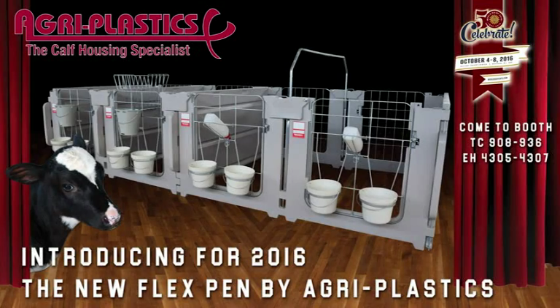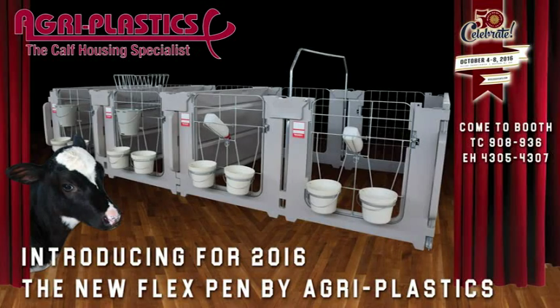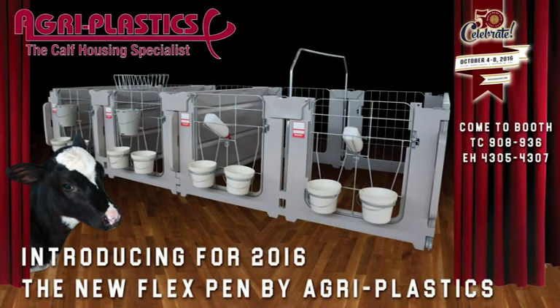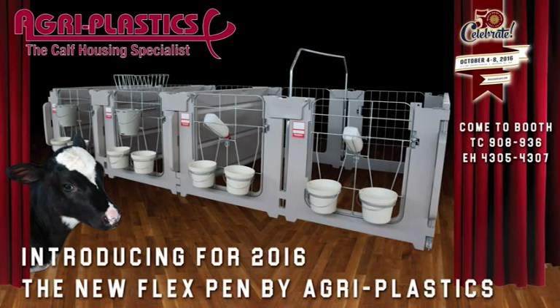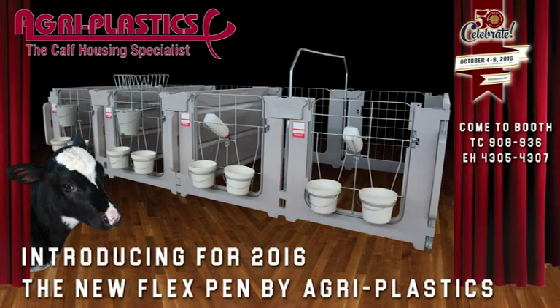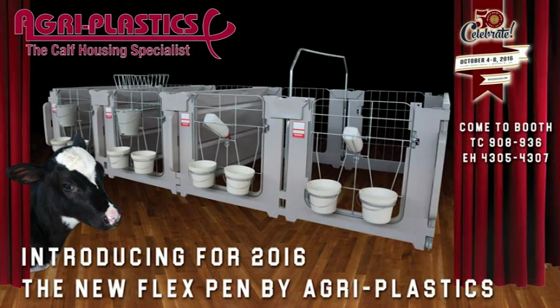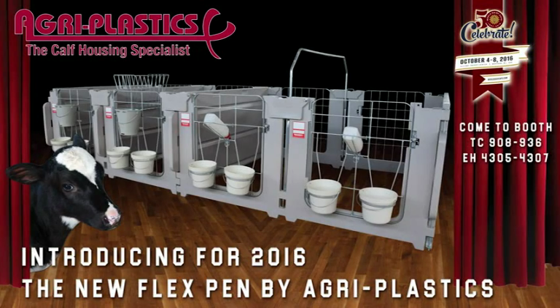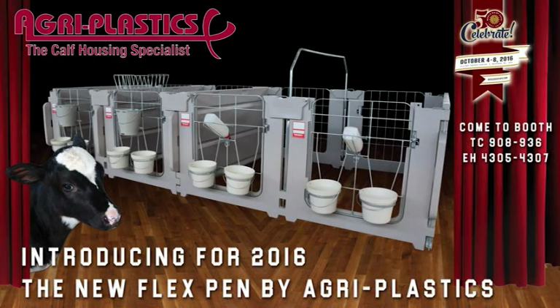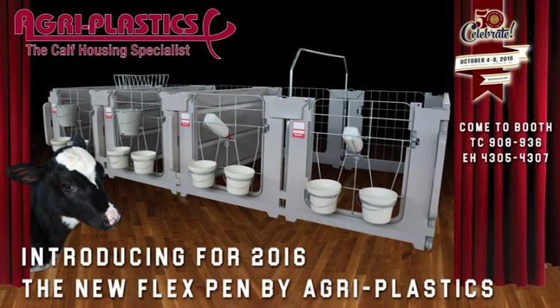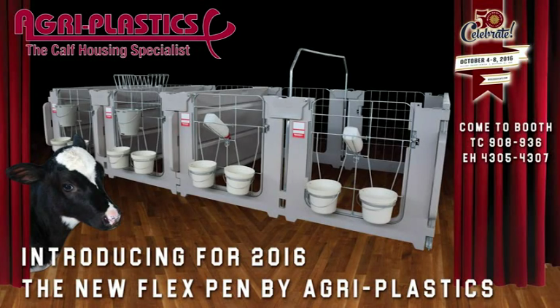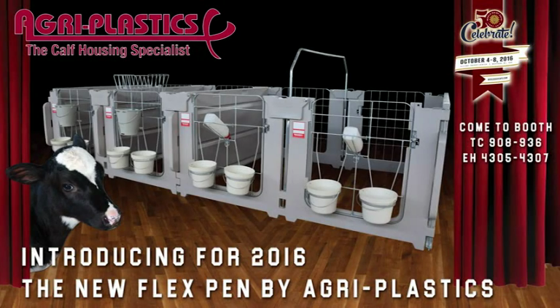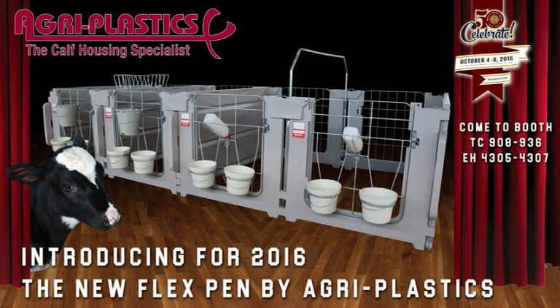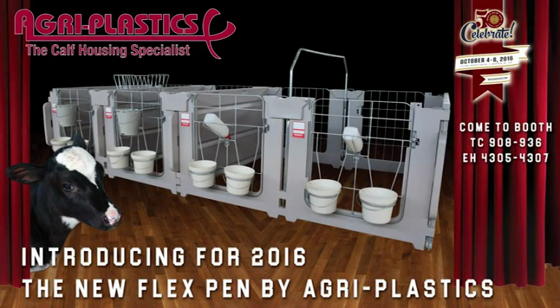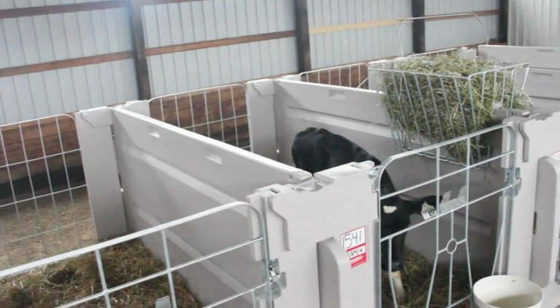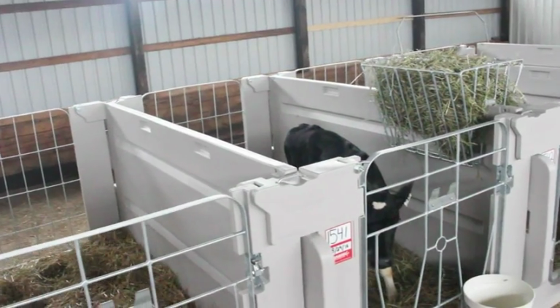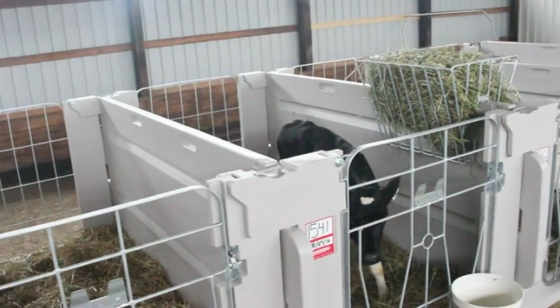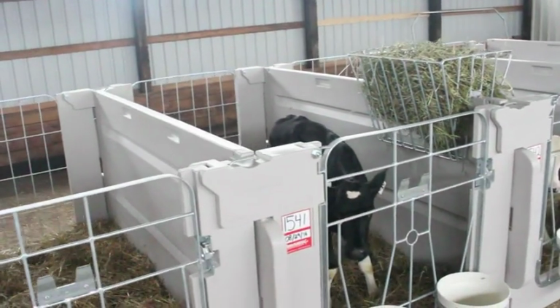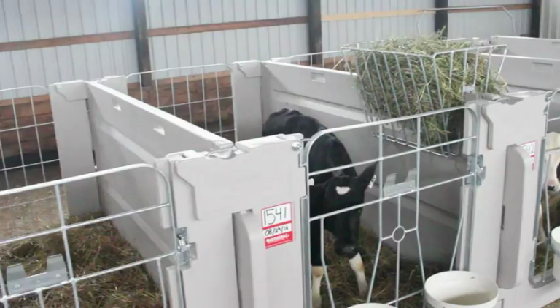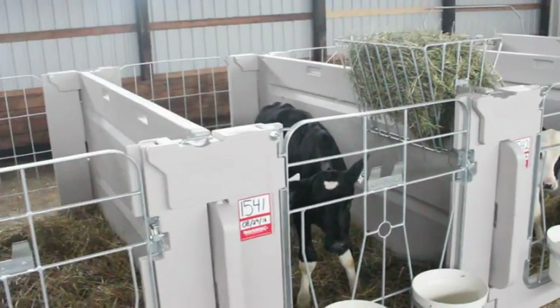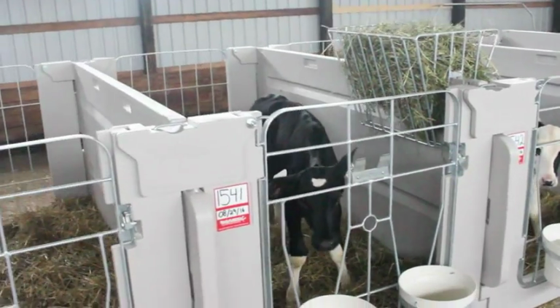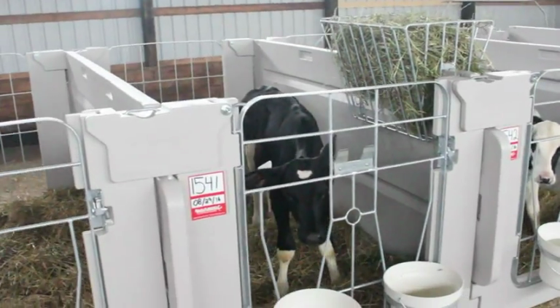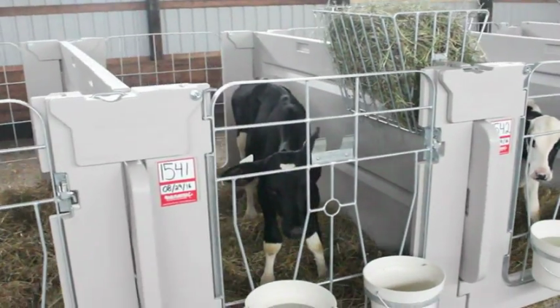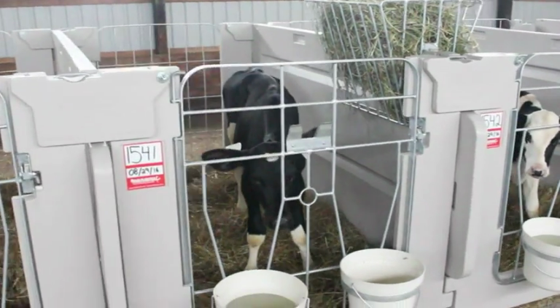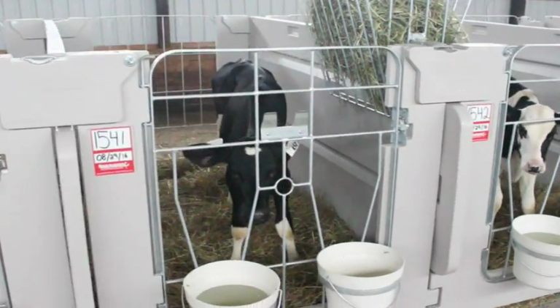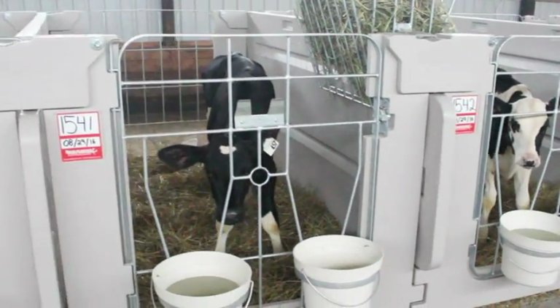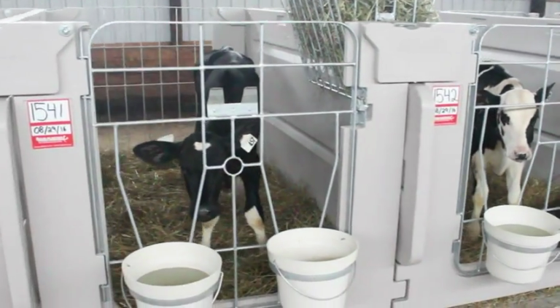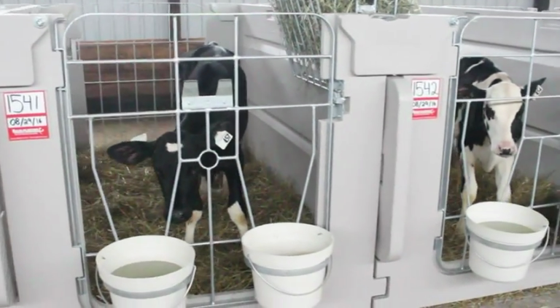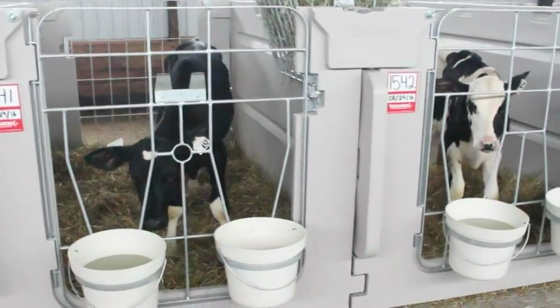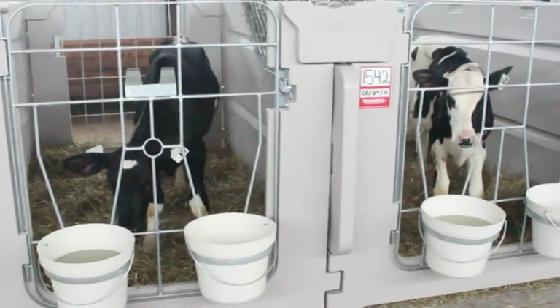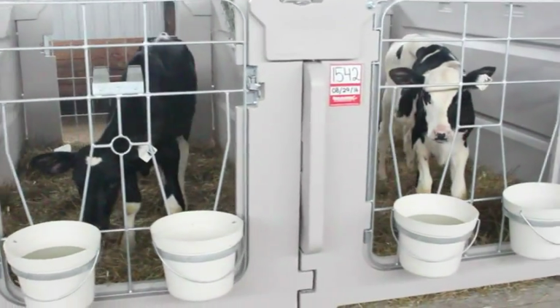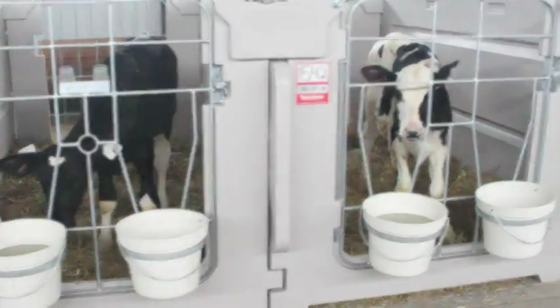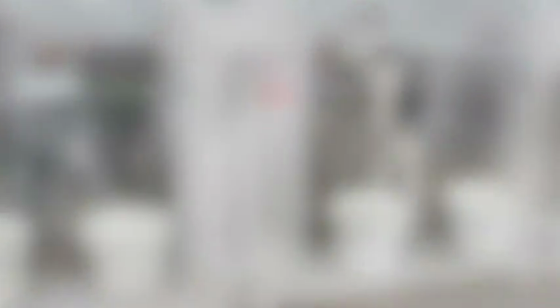Introducing the patent-pending FlexPen from Agriplastics. It is the only single indoor pen system to transform into small group housing.